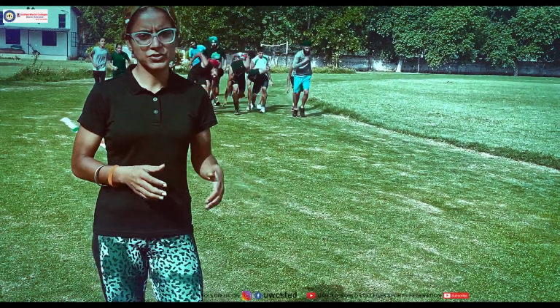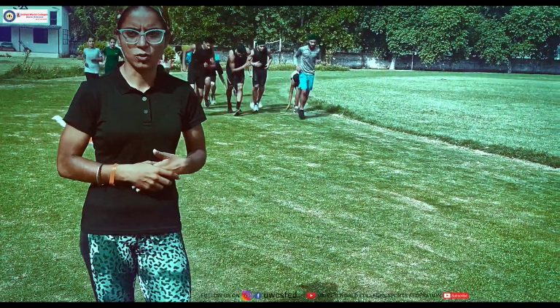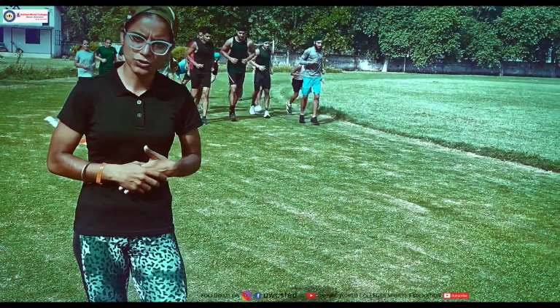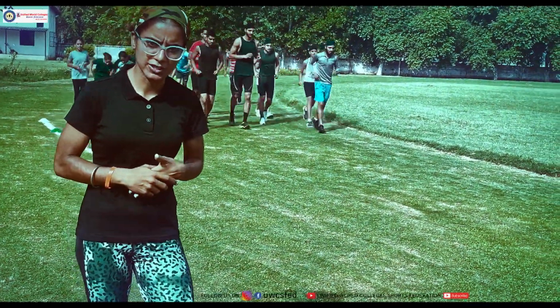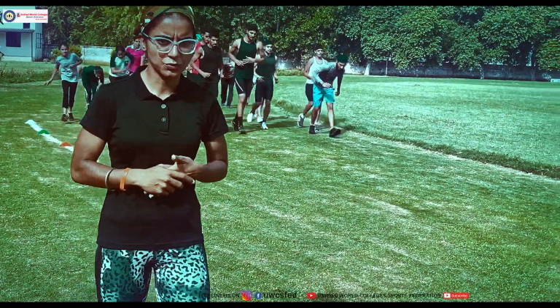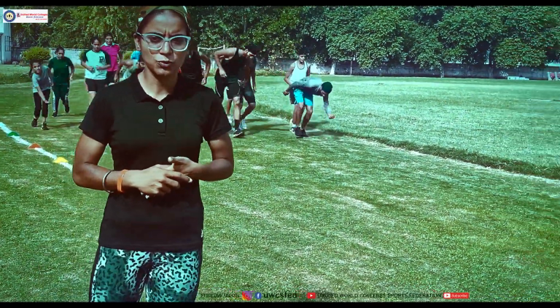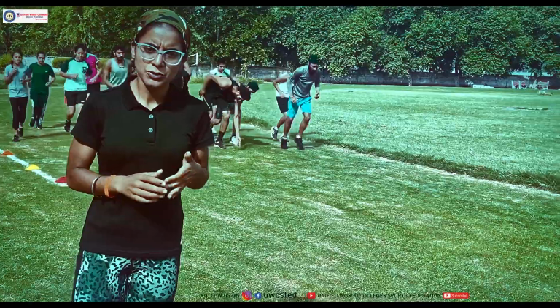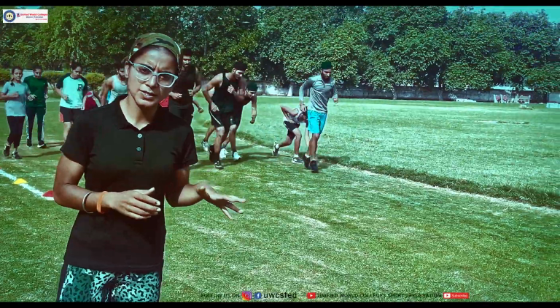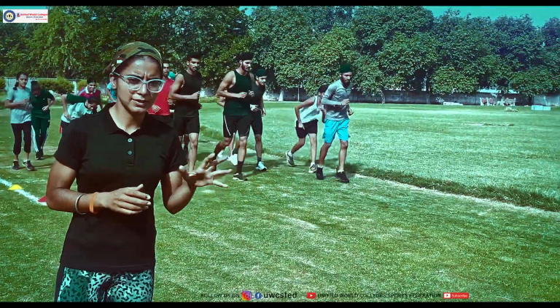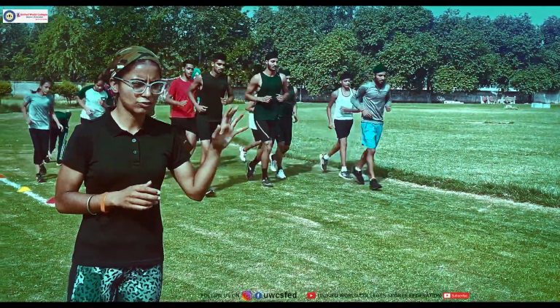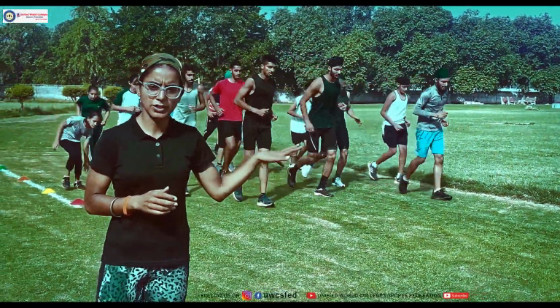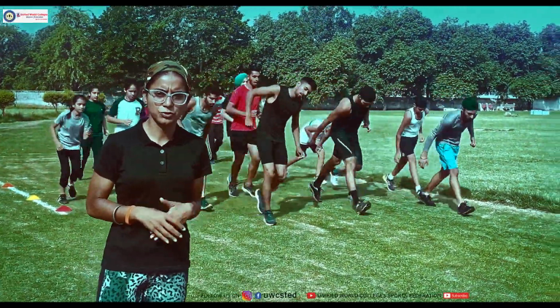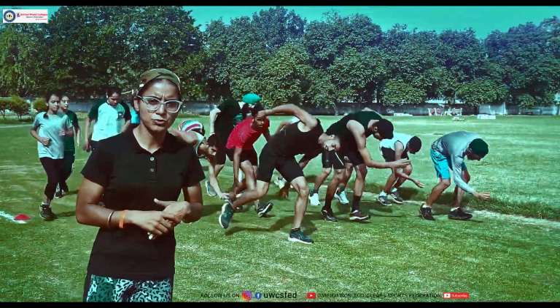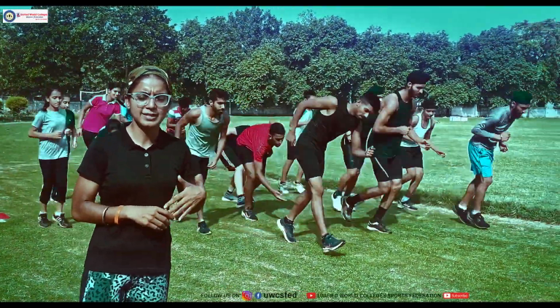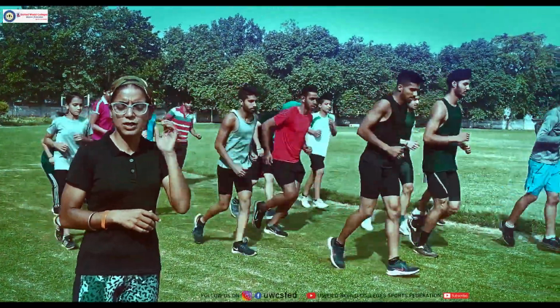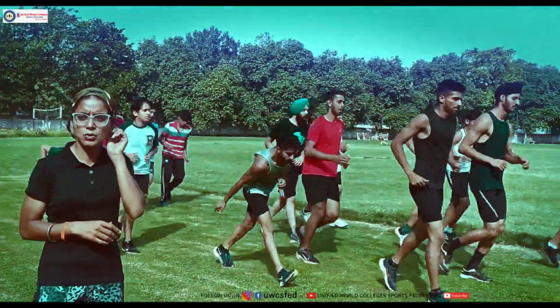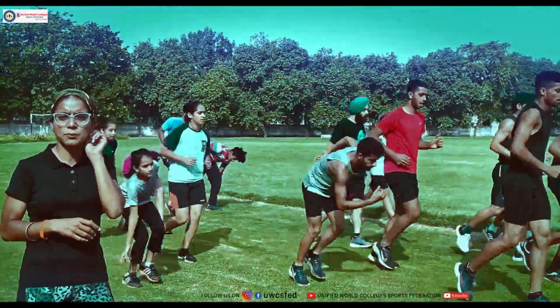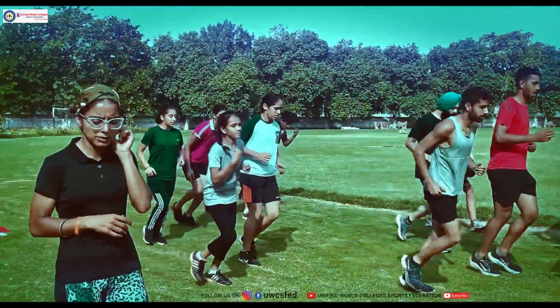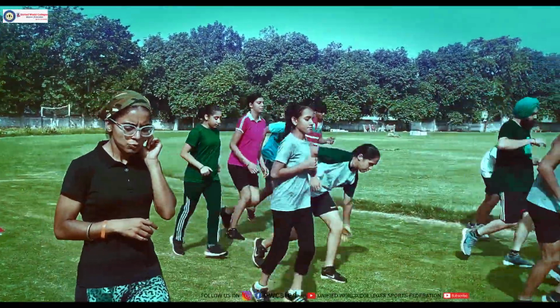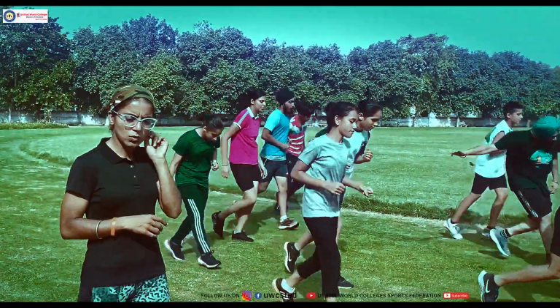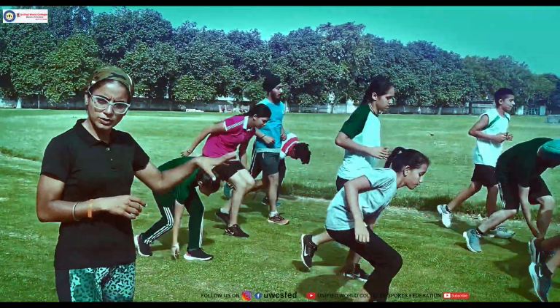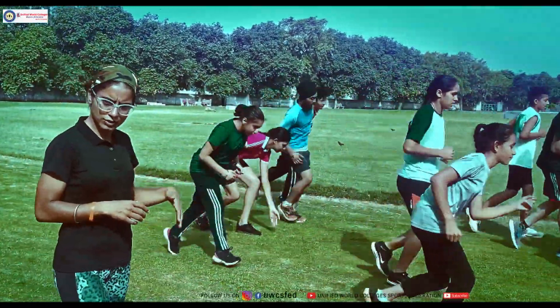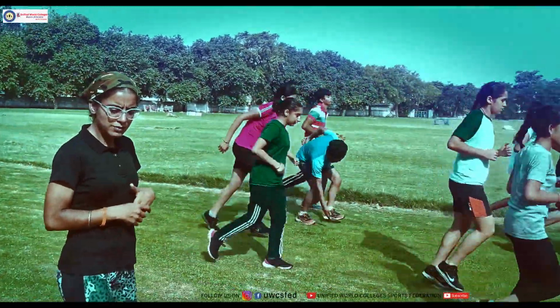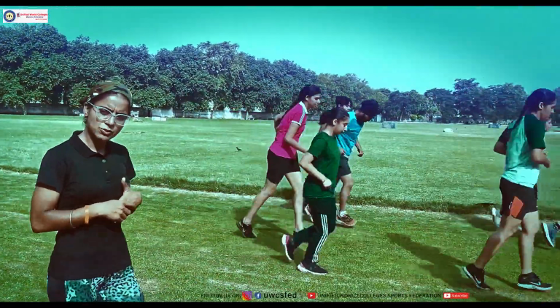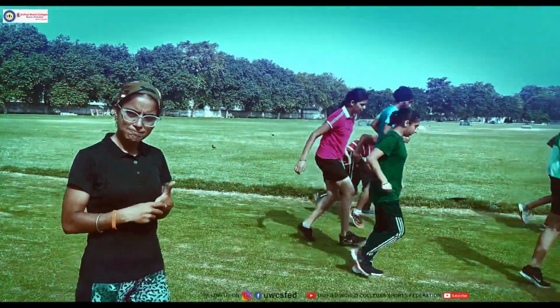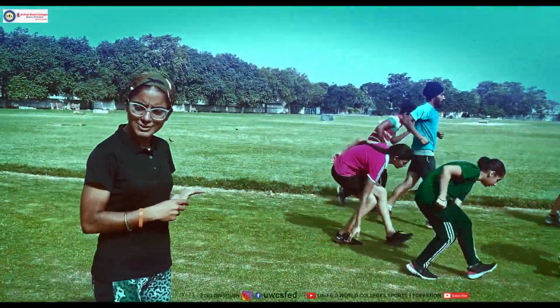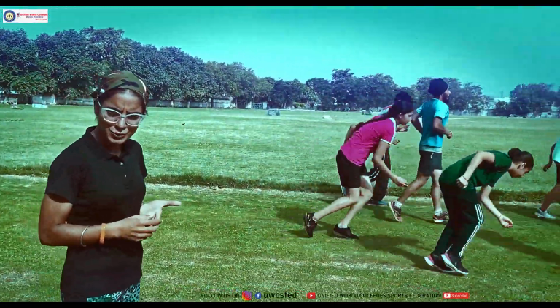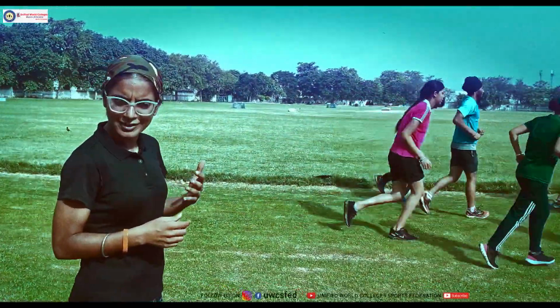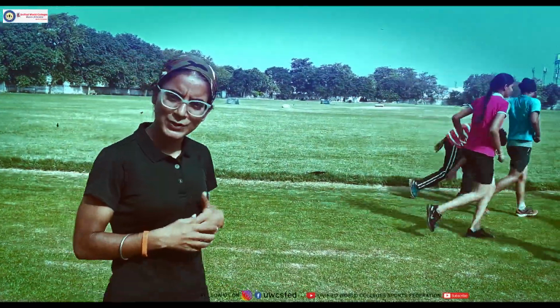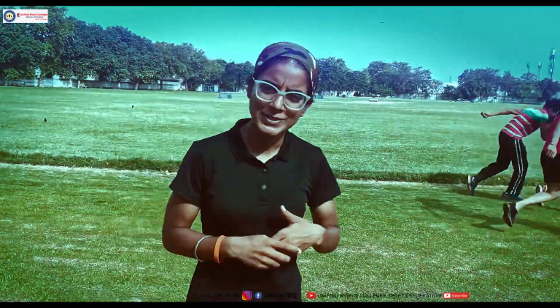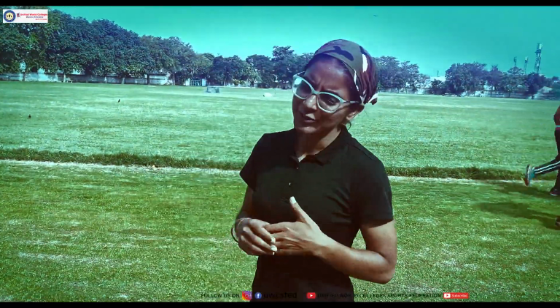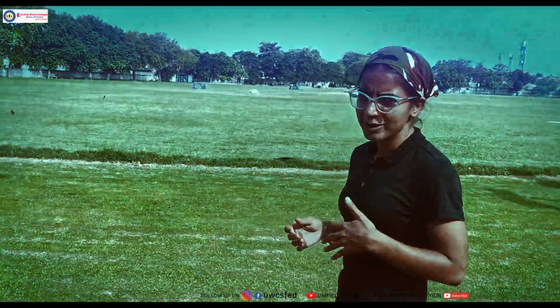After we have completed the running cool down, we are now going to do the cool down with flexibility — basically ground stretching and floor stretching. We are going to show you in the next workout how to do a proper cool down on the ground. Stay tuned for our next workouts, thank you so much.